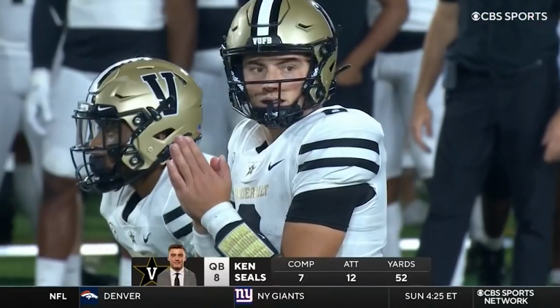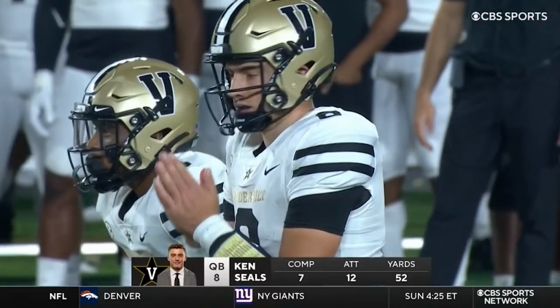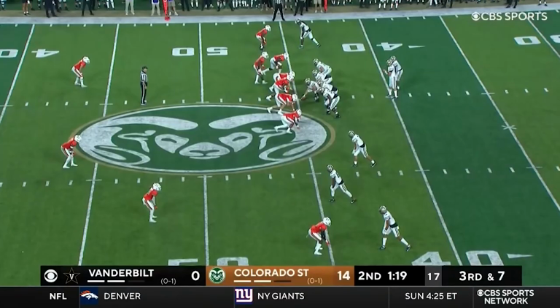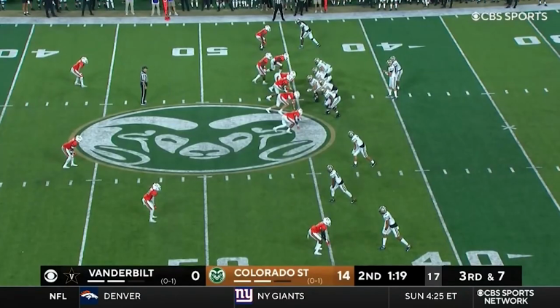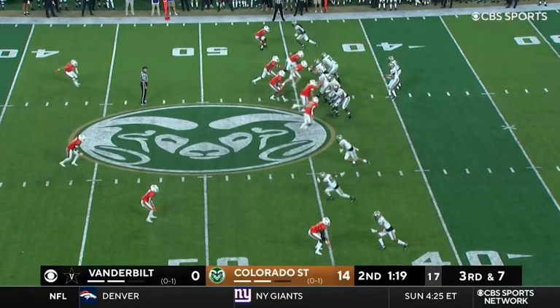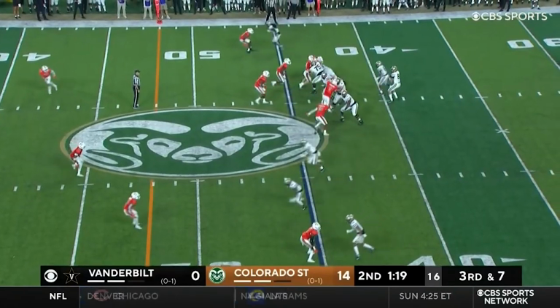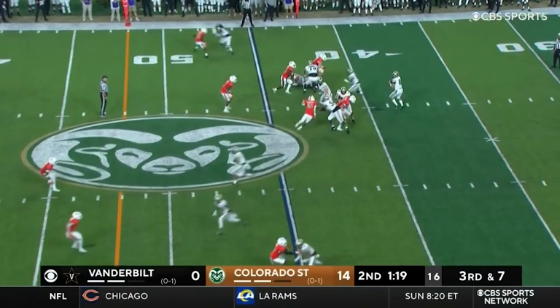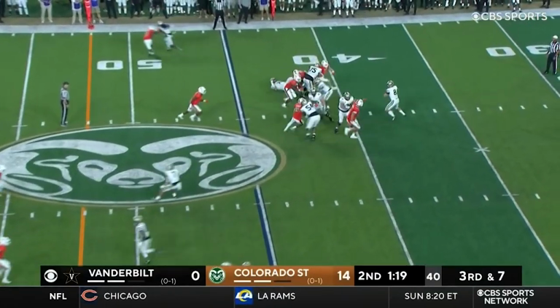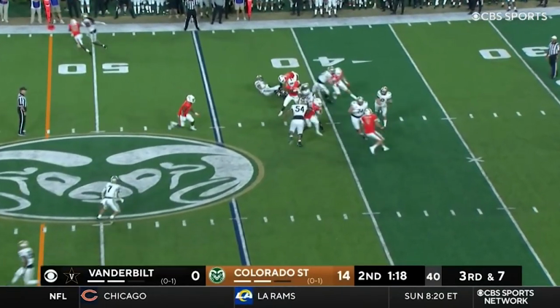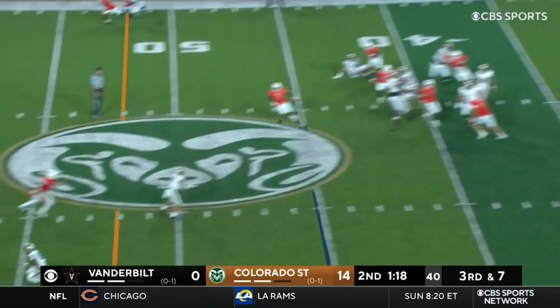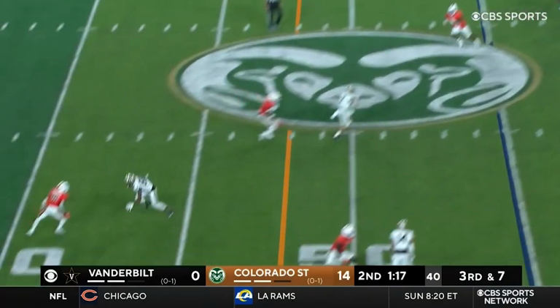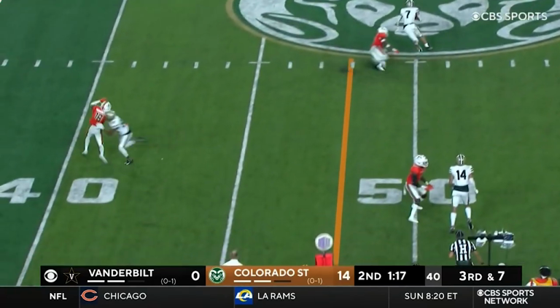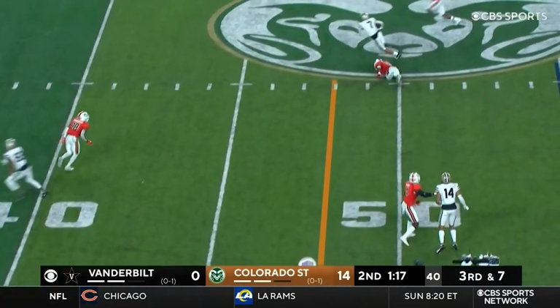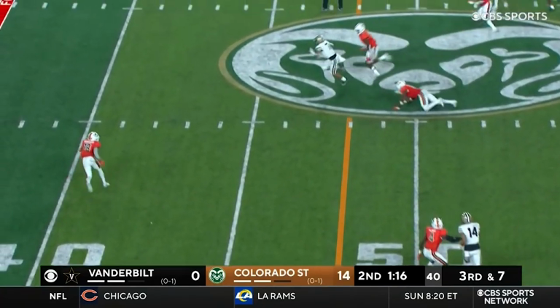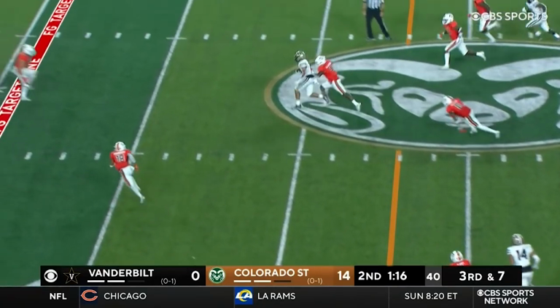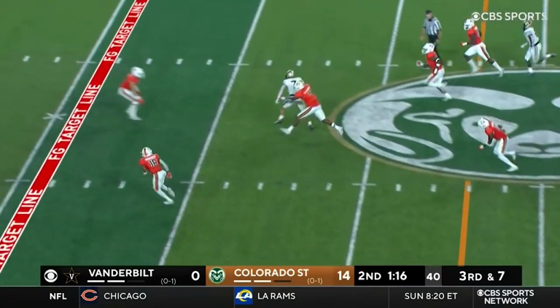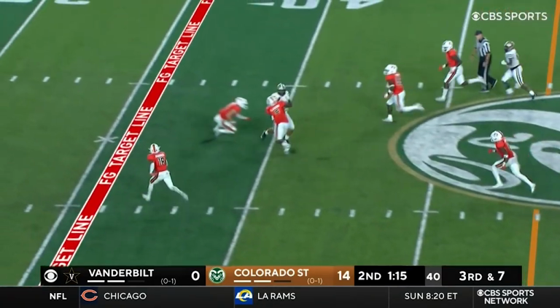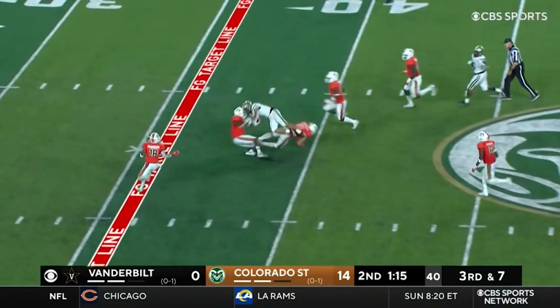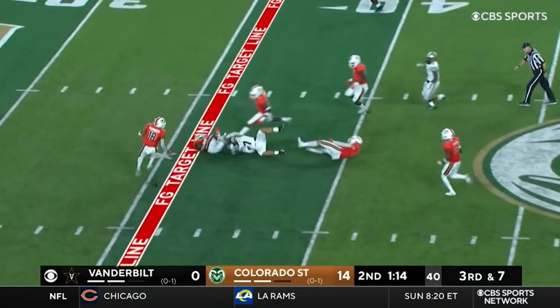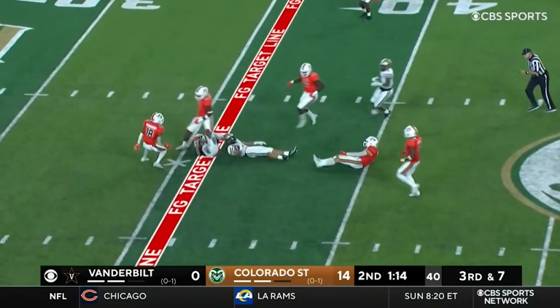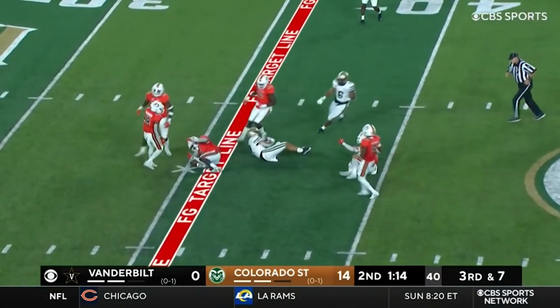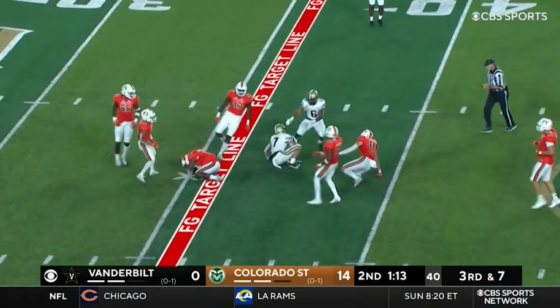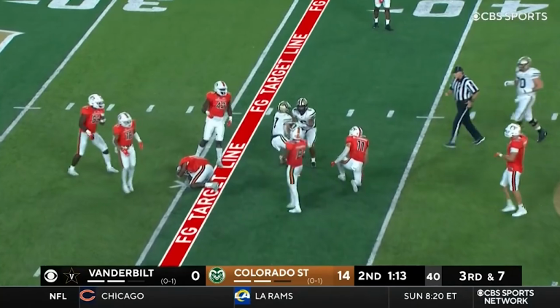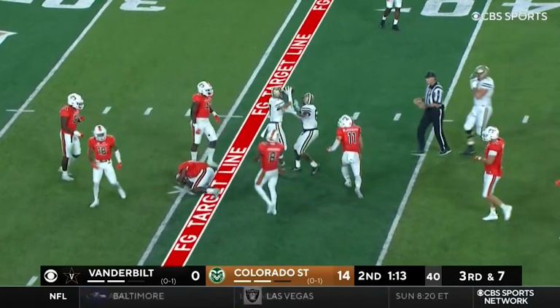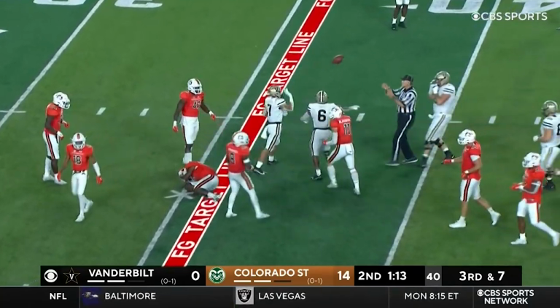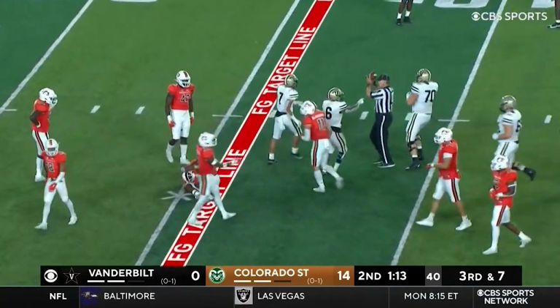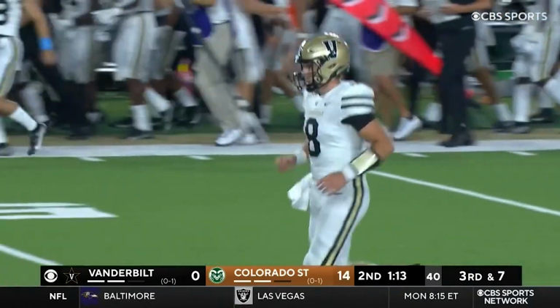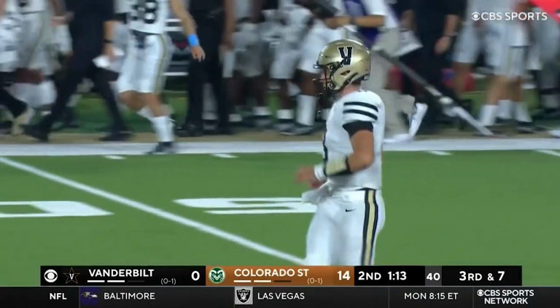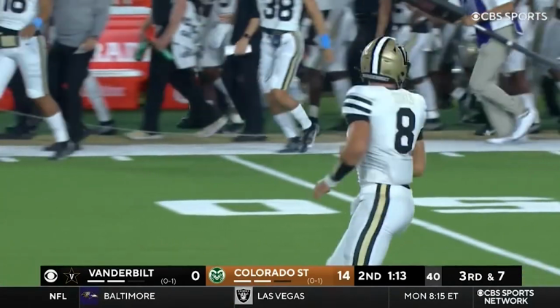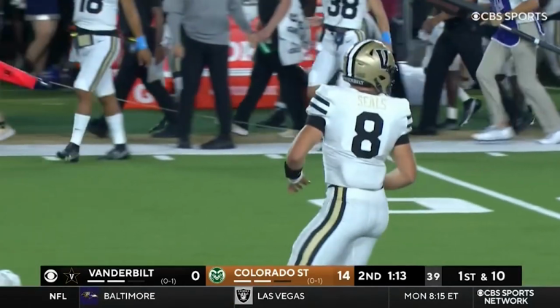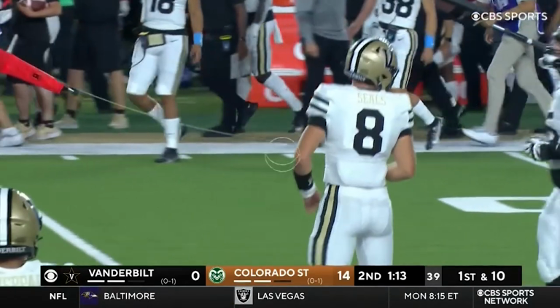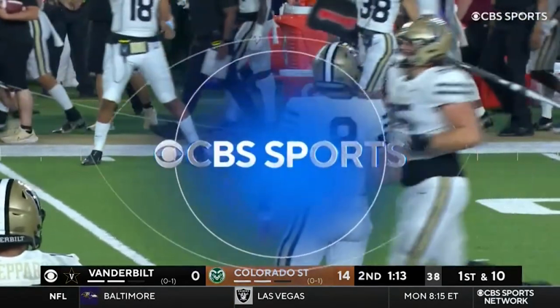Third down and seven. Seals — there's the quick throw and catch. That's Johnson. Has the first down and is spilled off his feet at the 38-yard line of Colorado State.